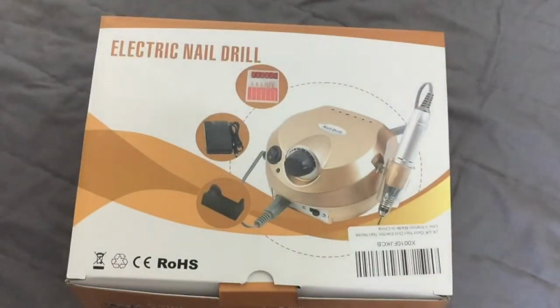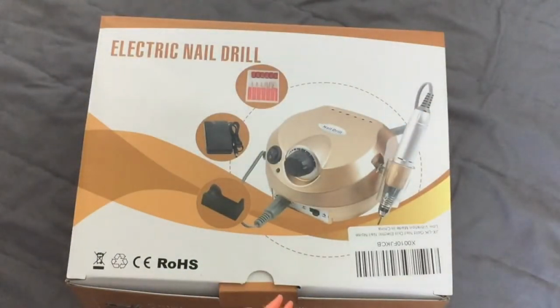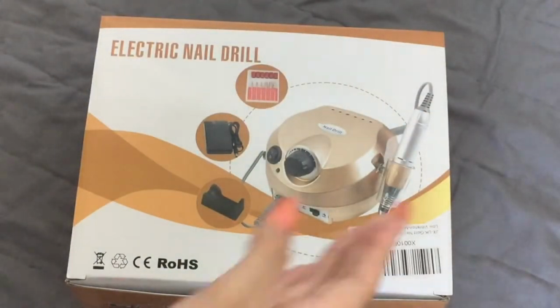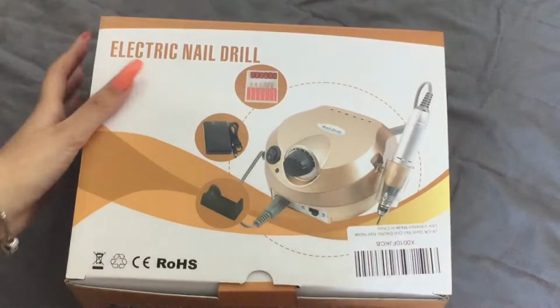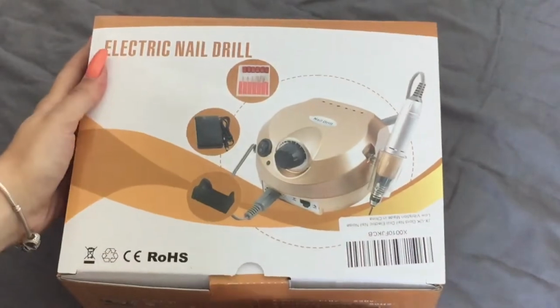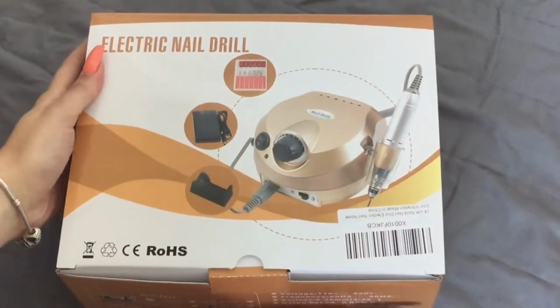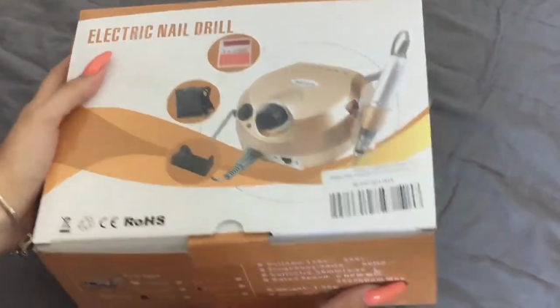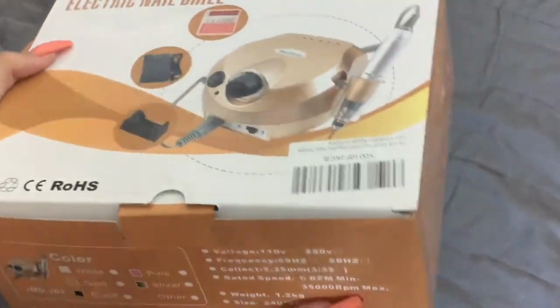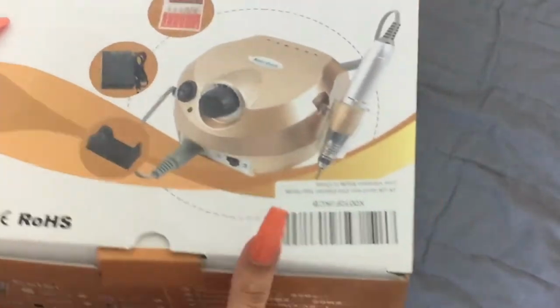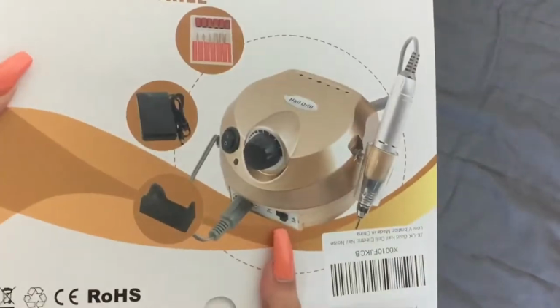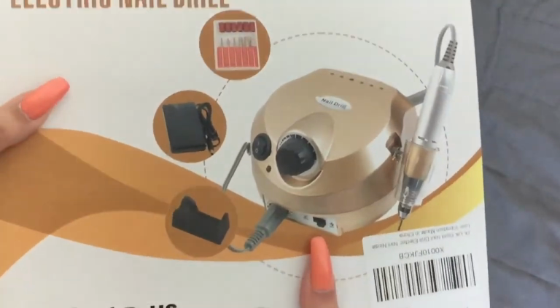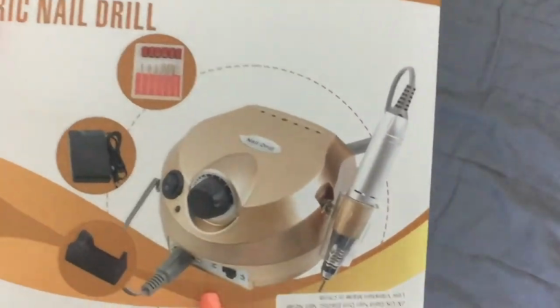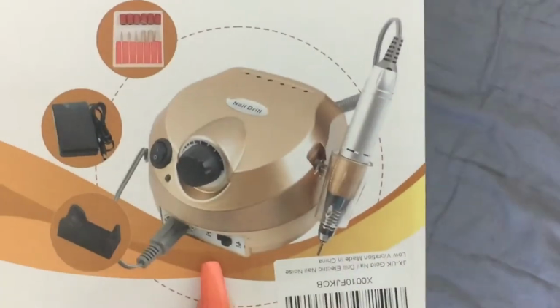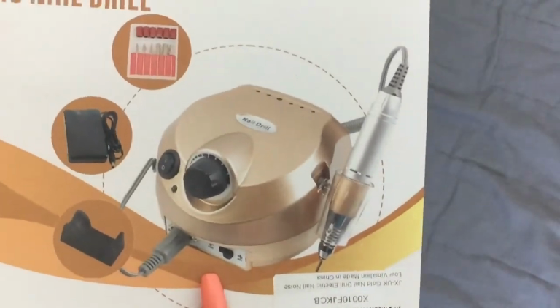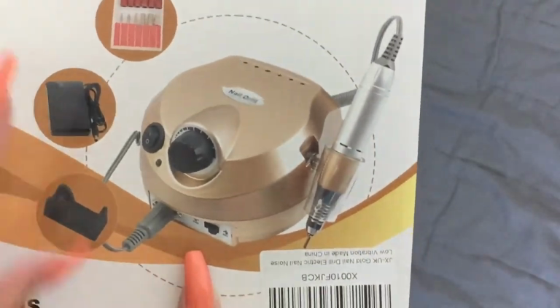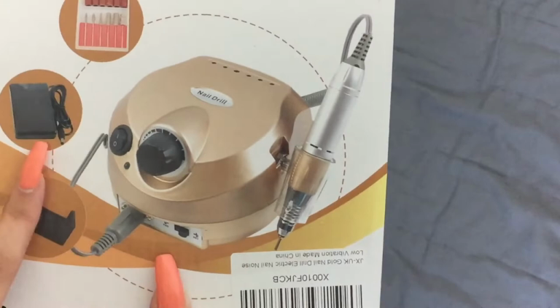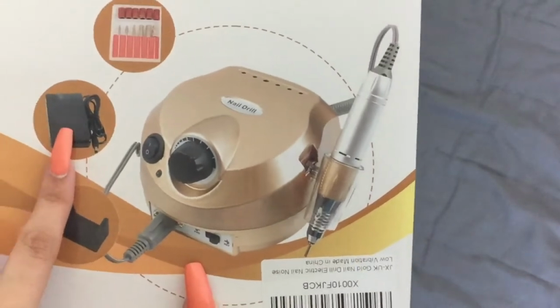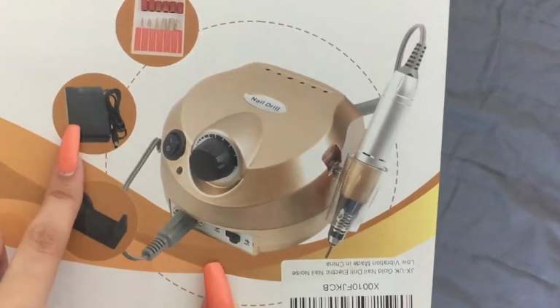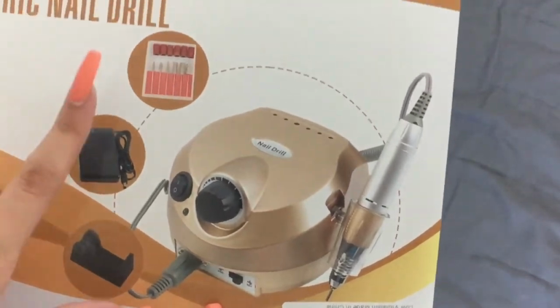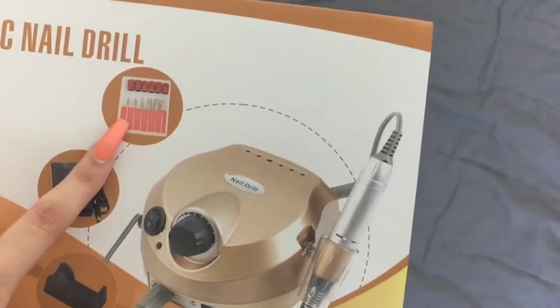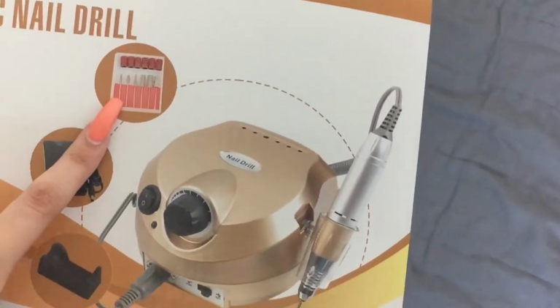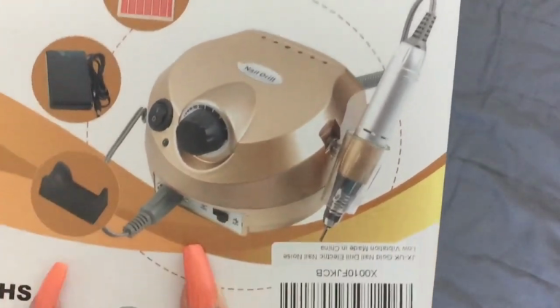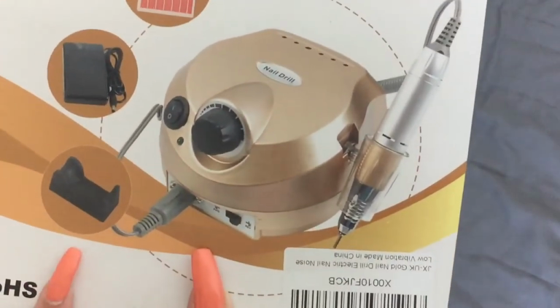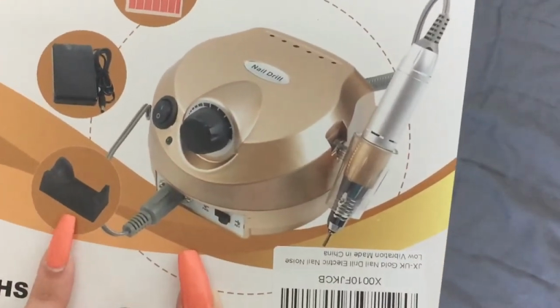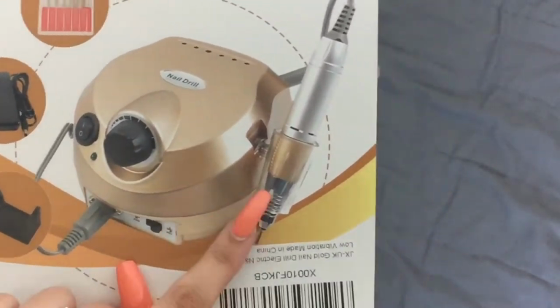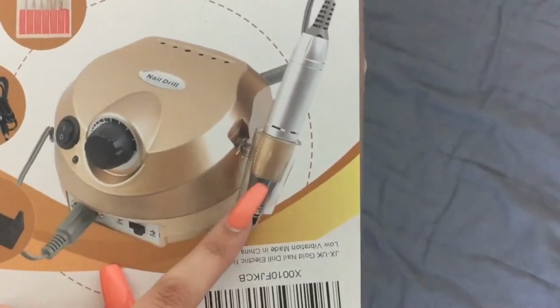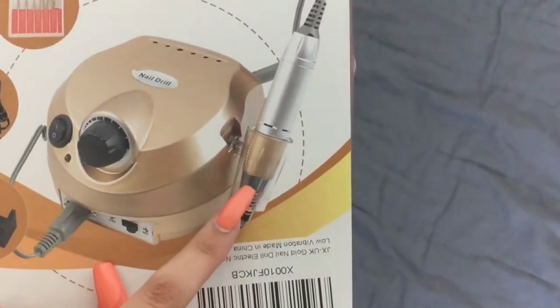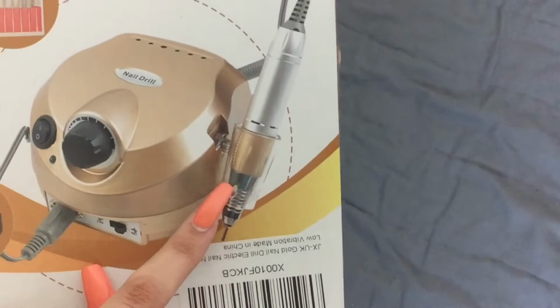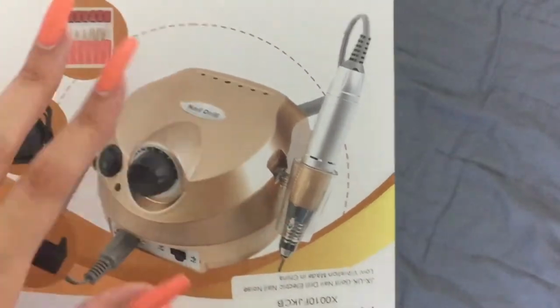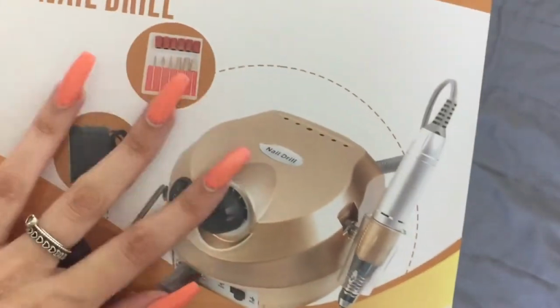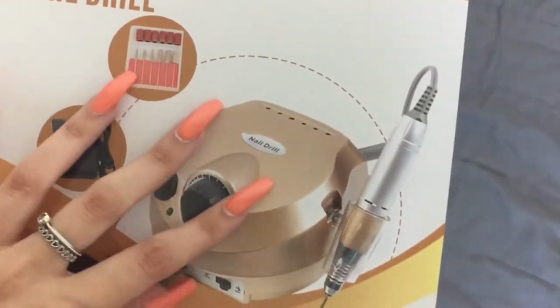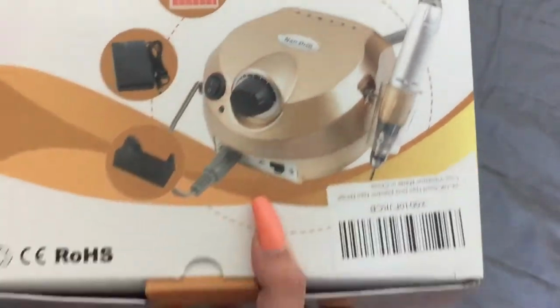The price of this was £35, which honestly I don't think is that bad. The box tells you what you get inside — you get a foot pedal, all the drill bits, the piece that holds your actual file, and then obviously the motor.